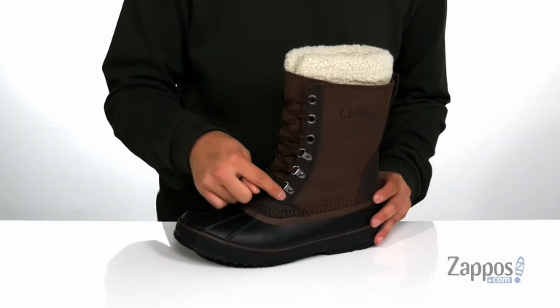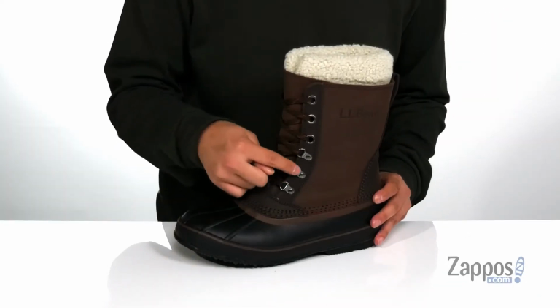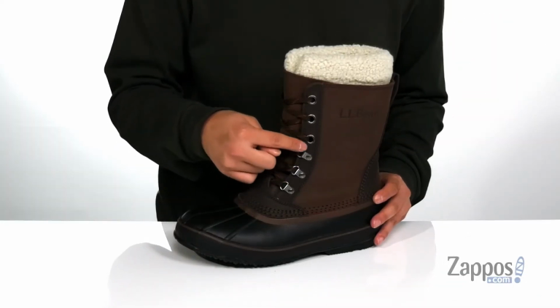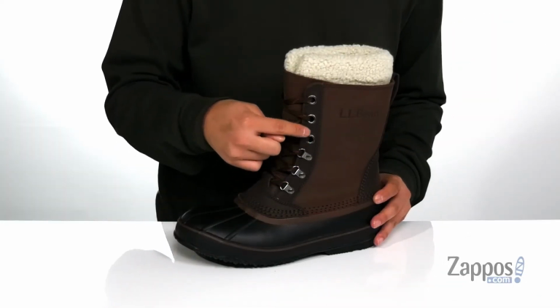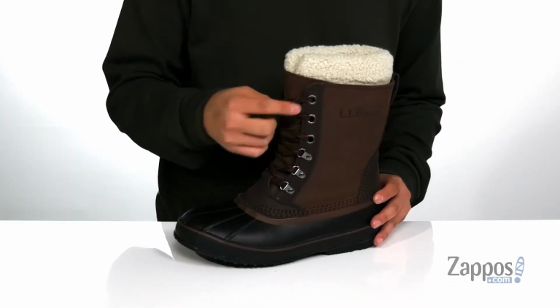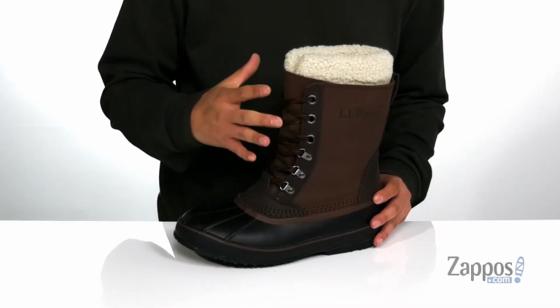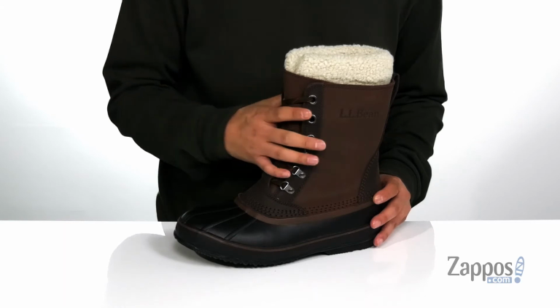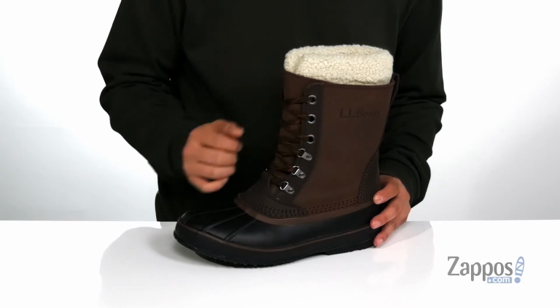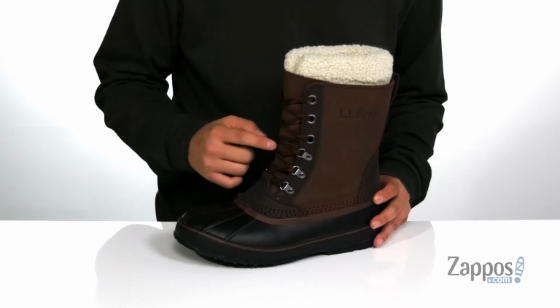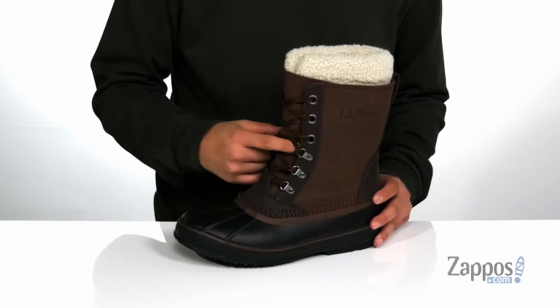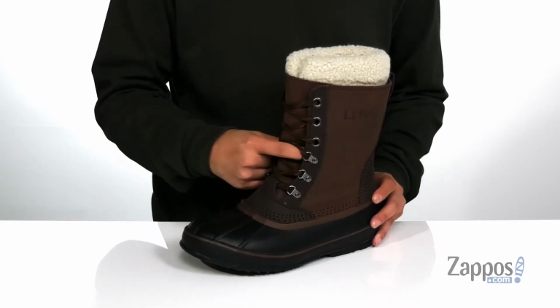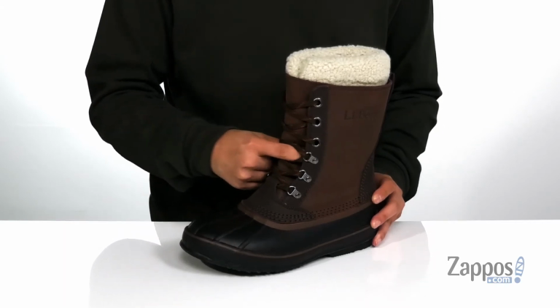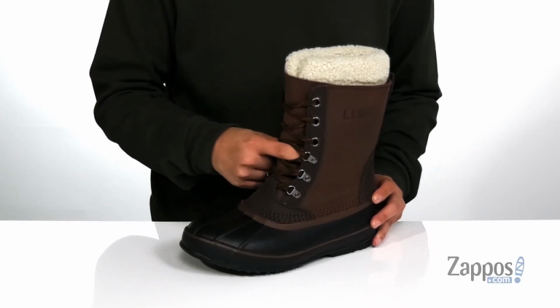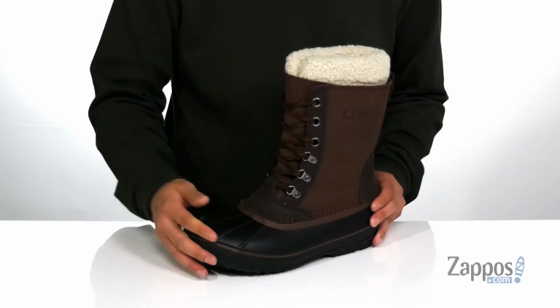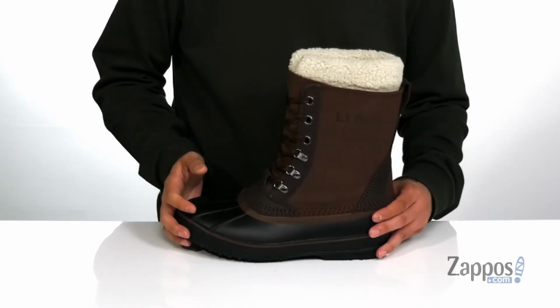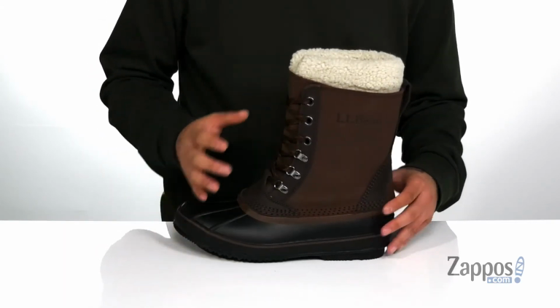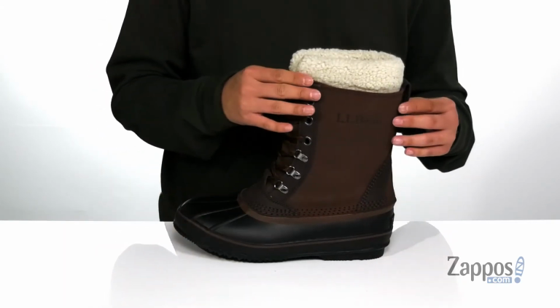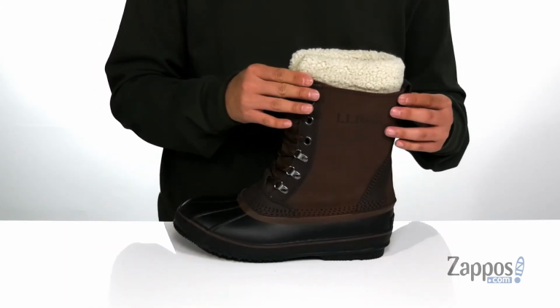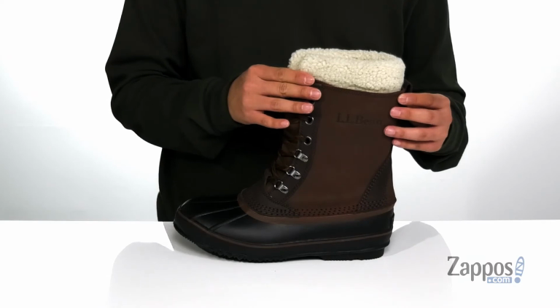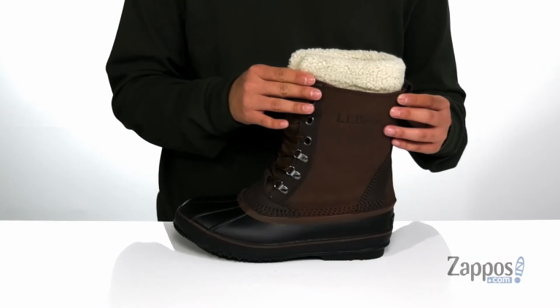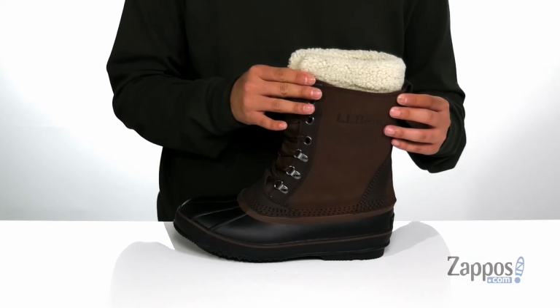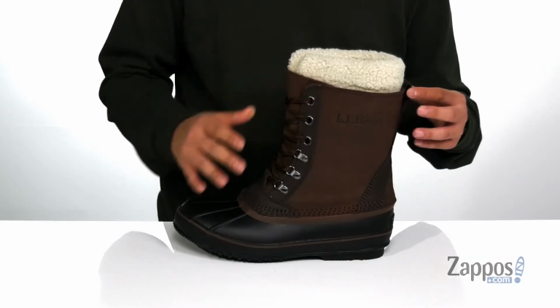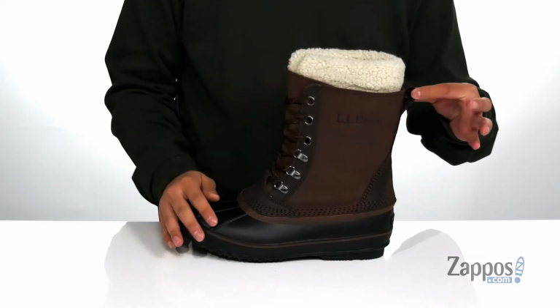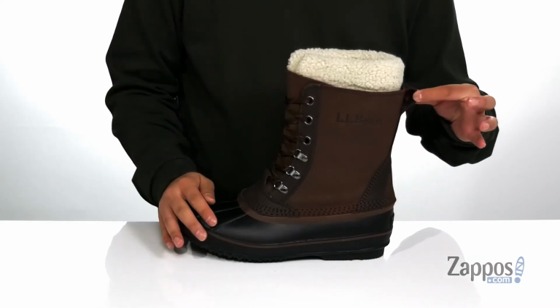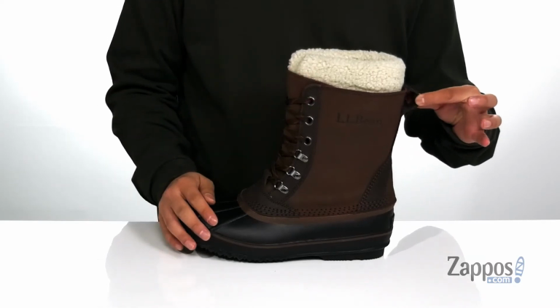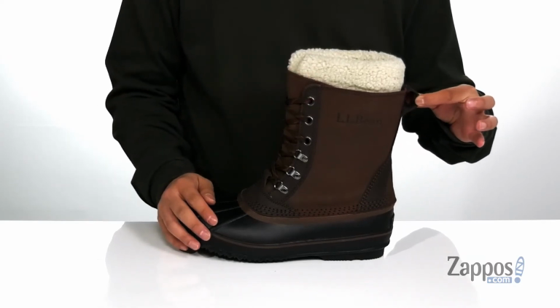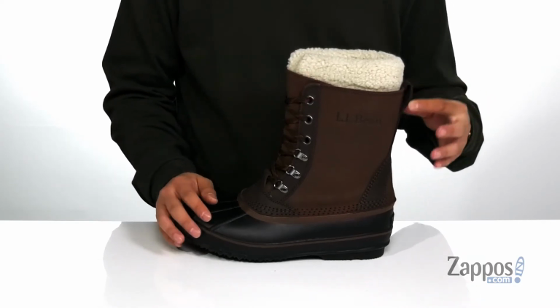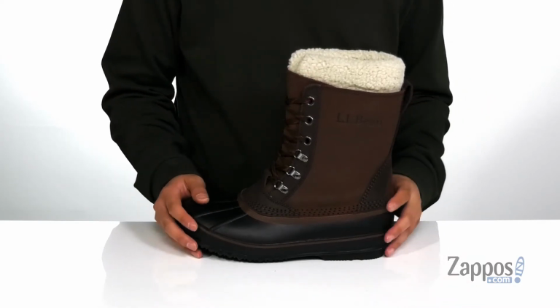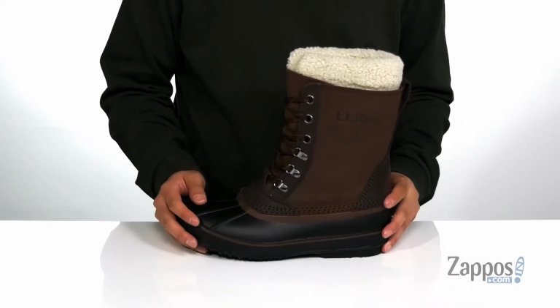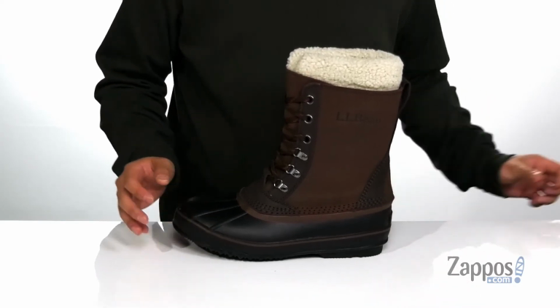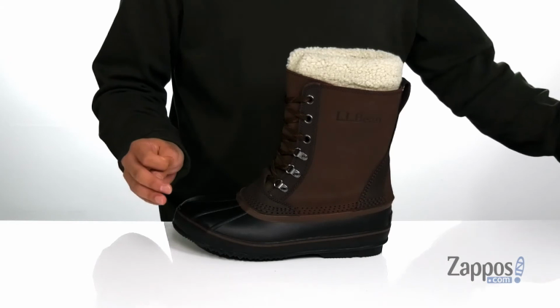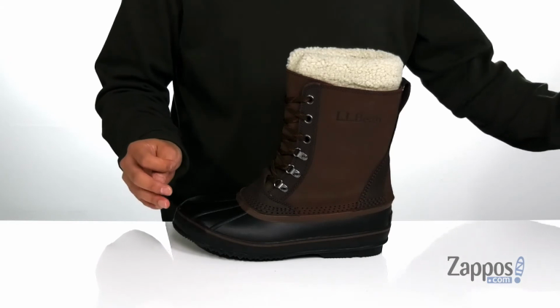You'll notice it does have a D-ring lacing system — that traditional design is going to provide a secure fit right where you need it. Gusseting on the tongue to keep out debris, and the high-top silhouette is going to provide additional support and protection around the ankle. You'll also notice a large pull tab located at the heel.